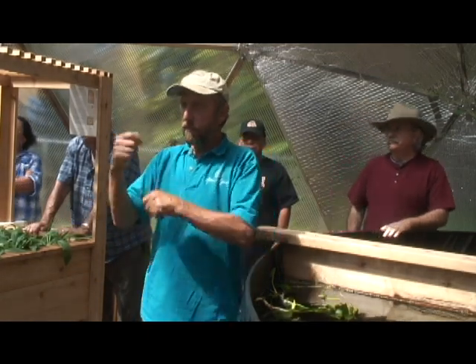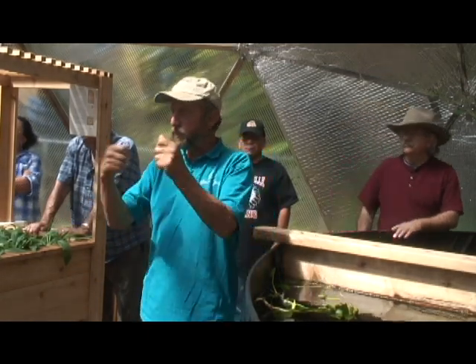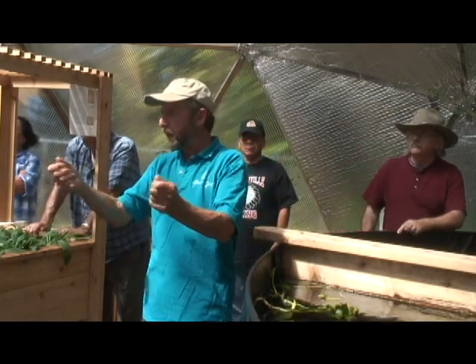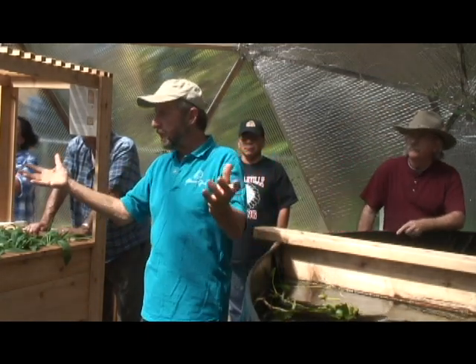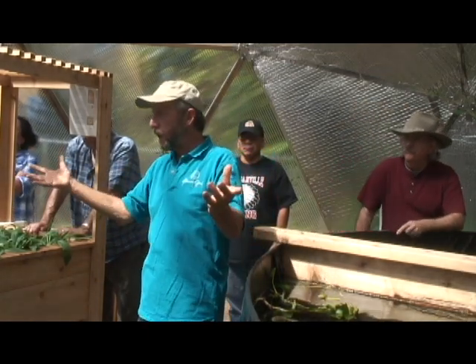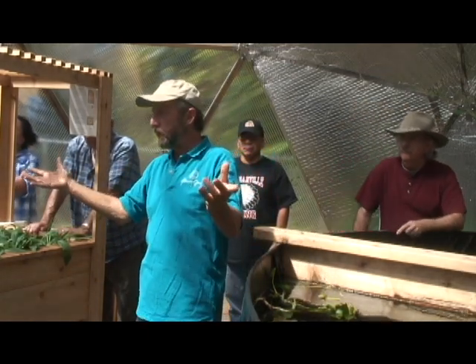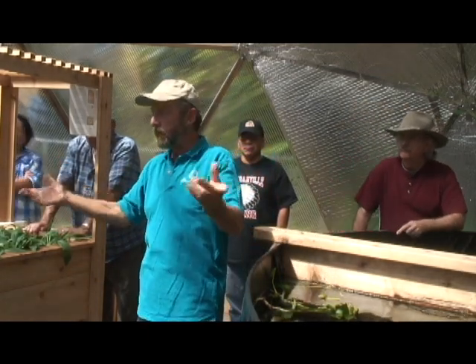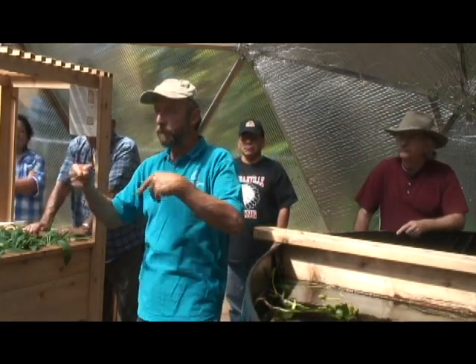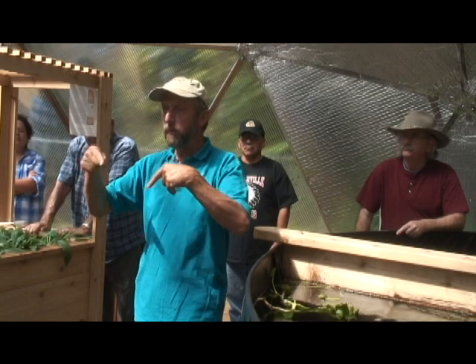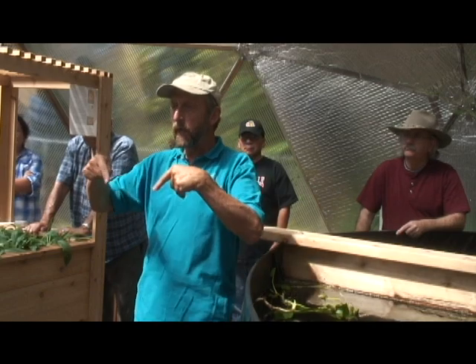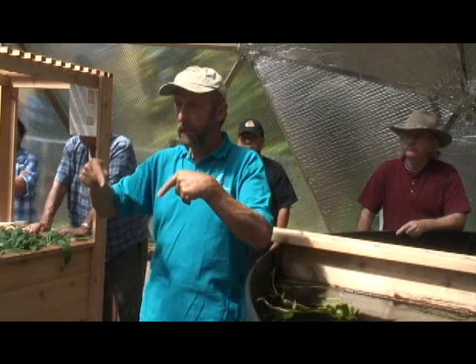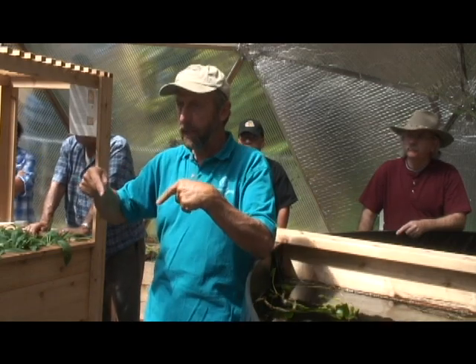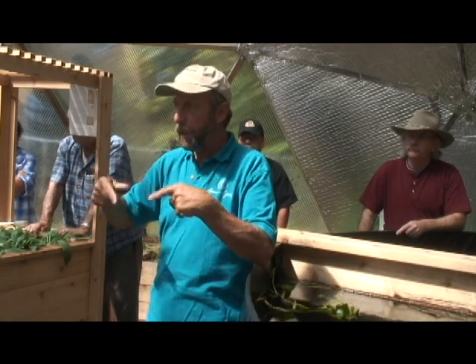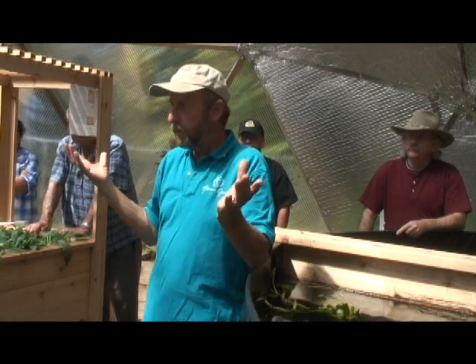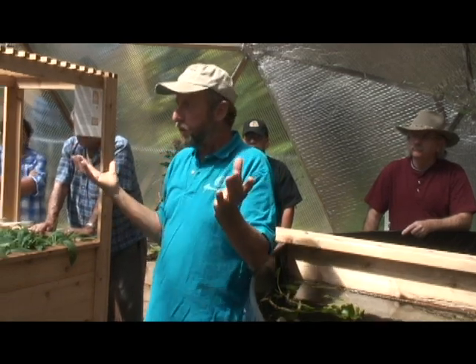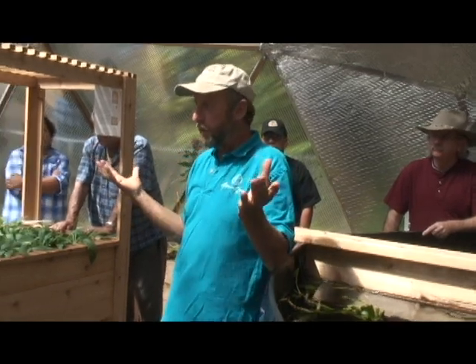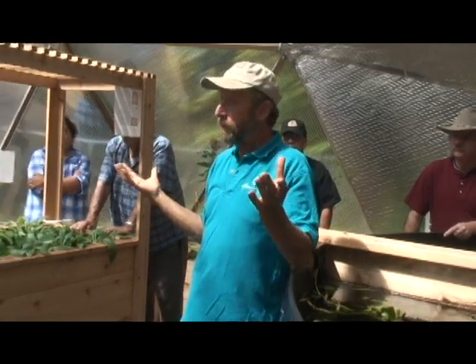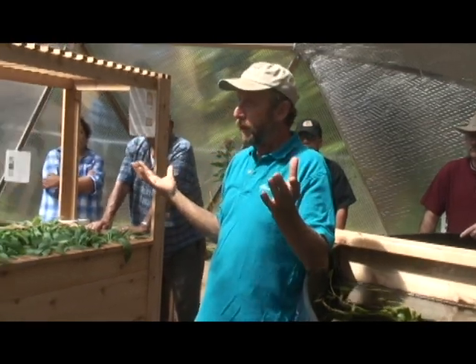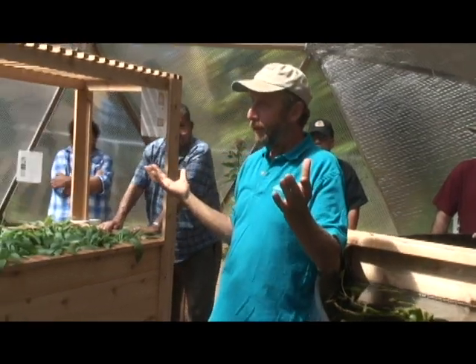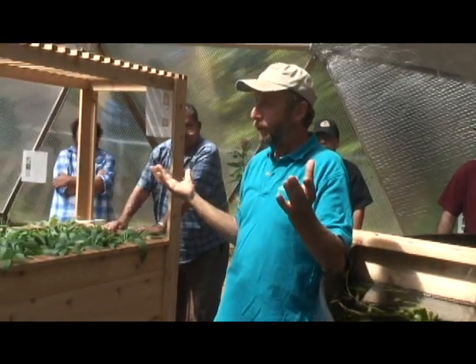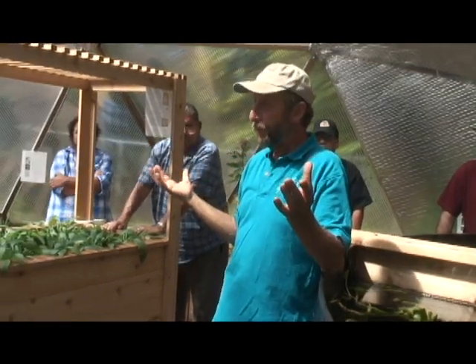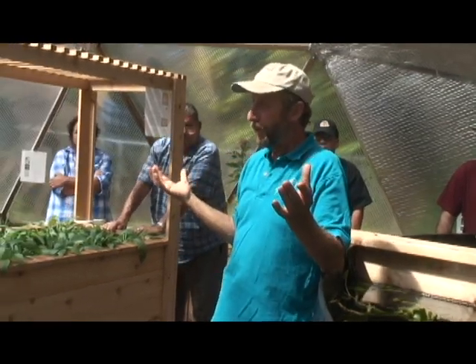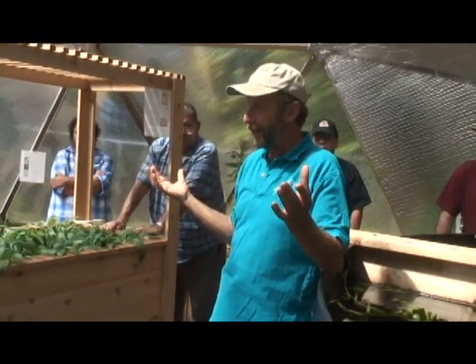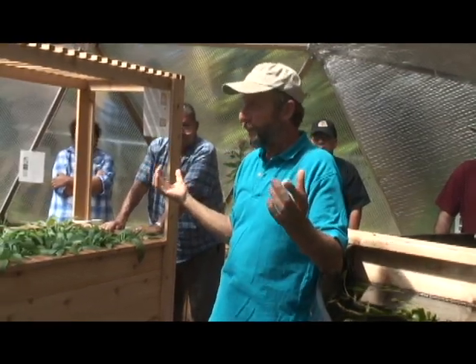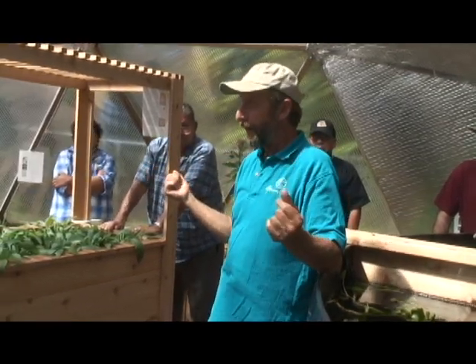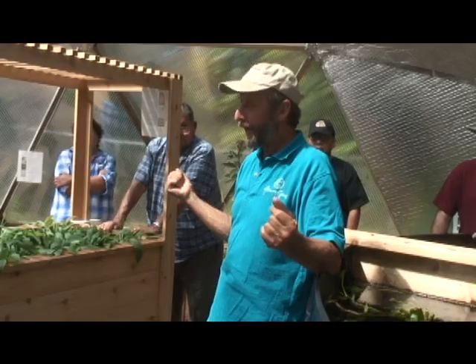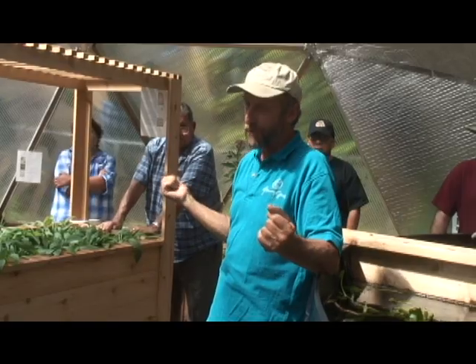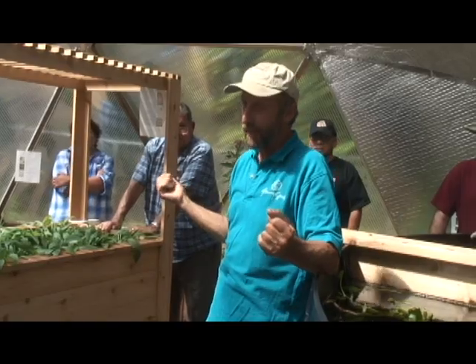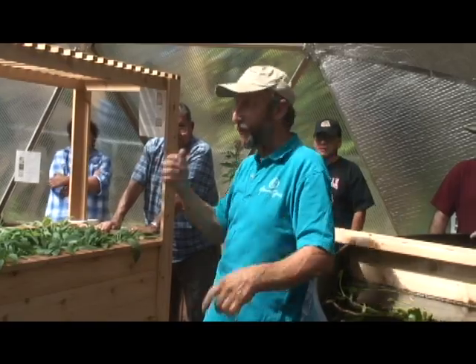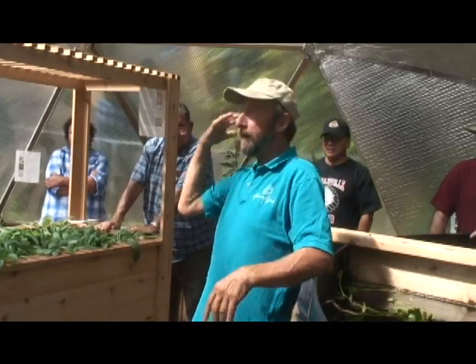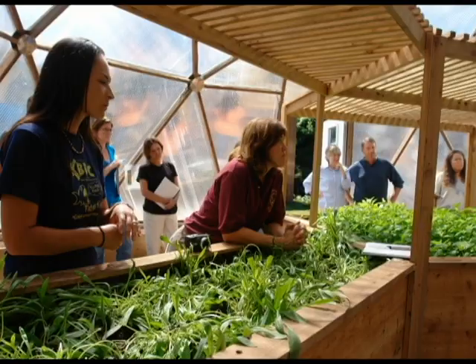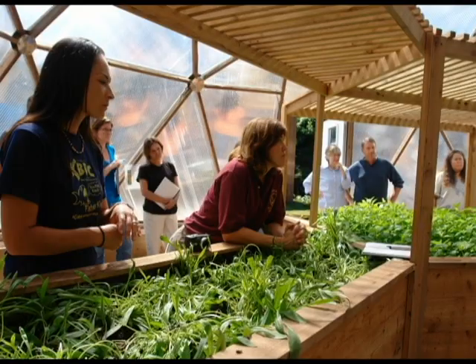In the summer it does the opposite thing. If this were a regular greenhouse, you couldn't have been in here as long as we've been — I guarantee that.